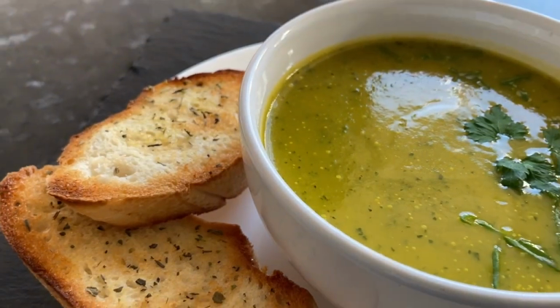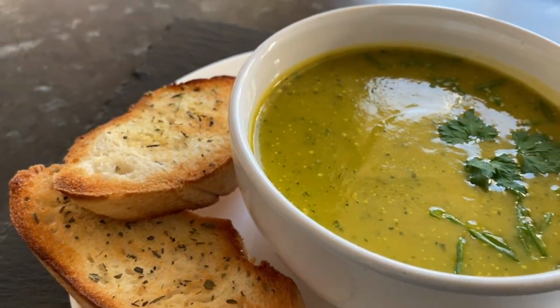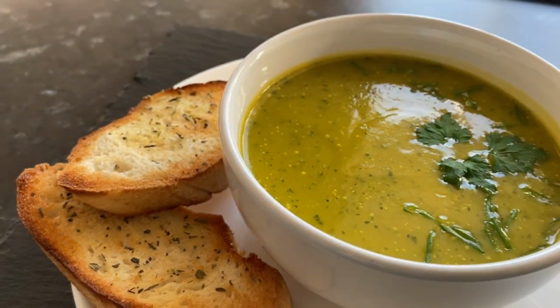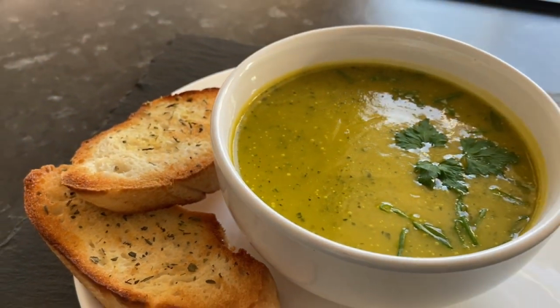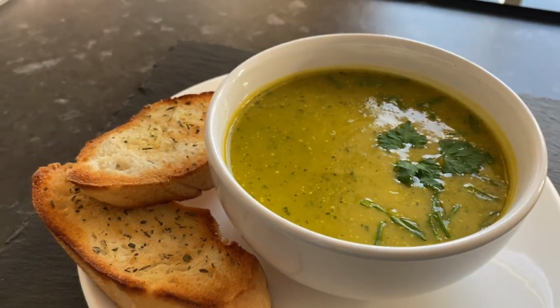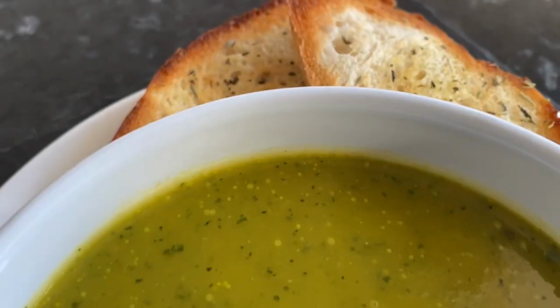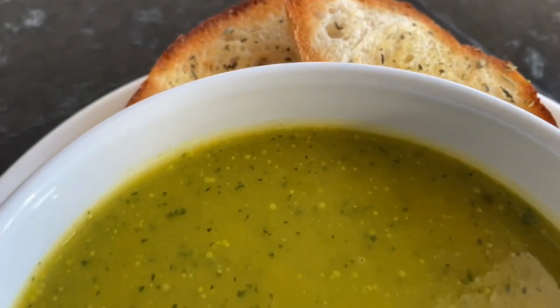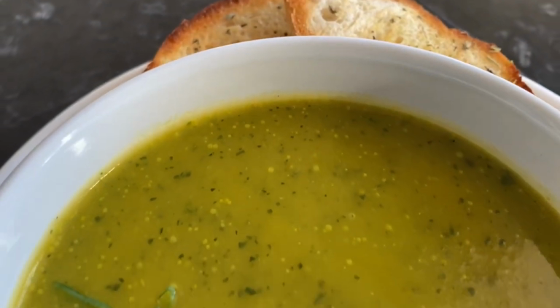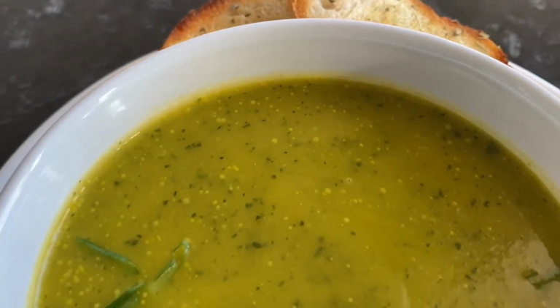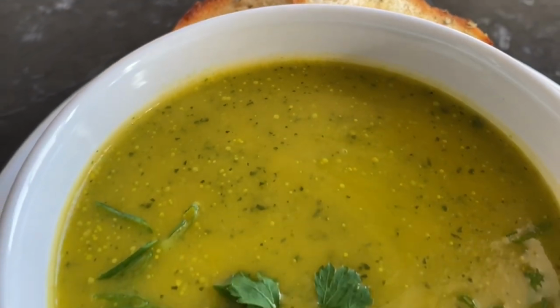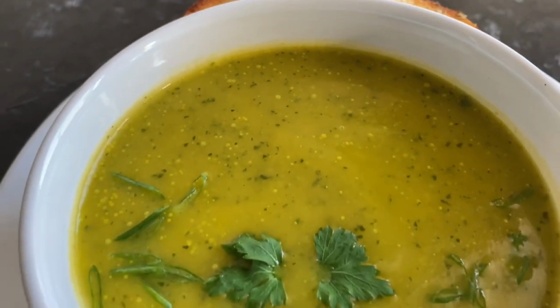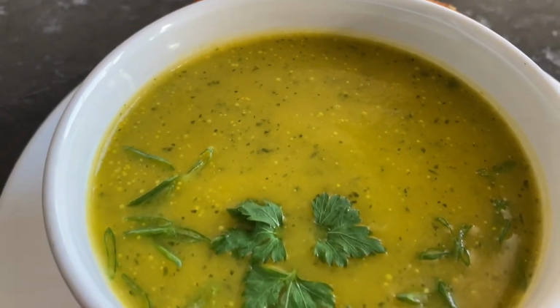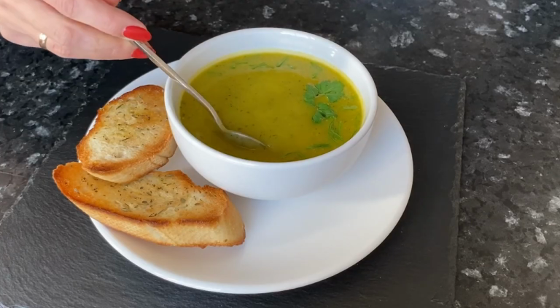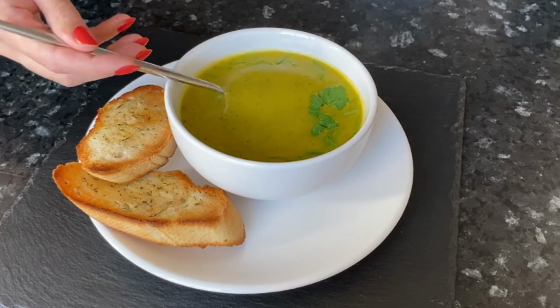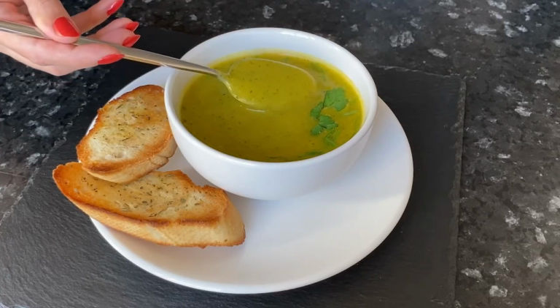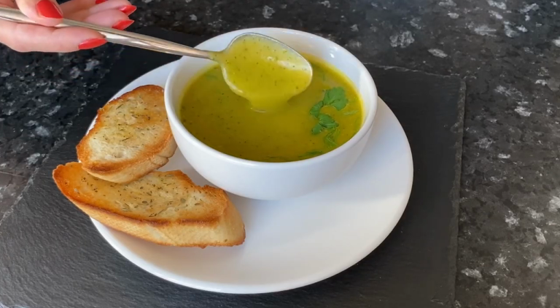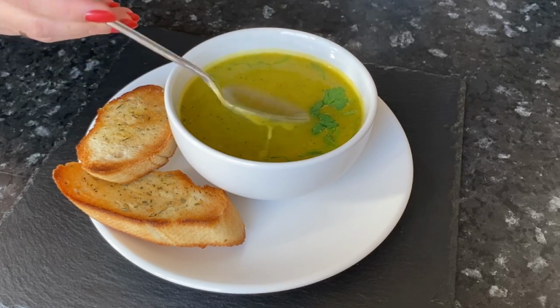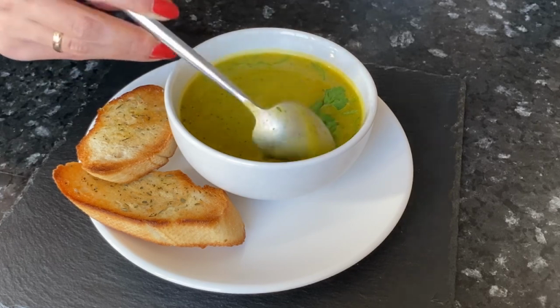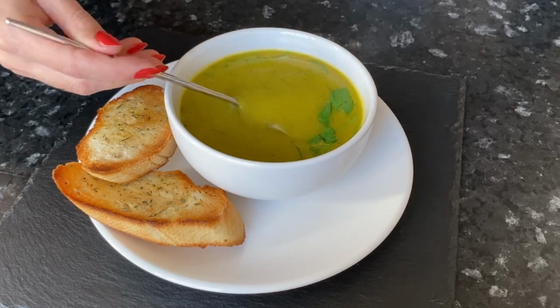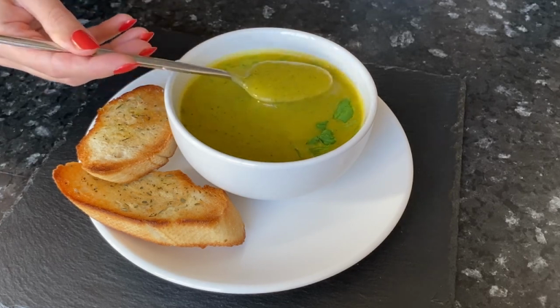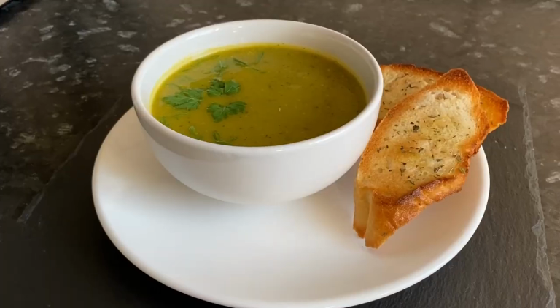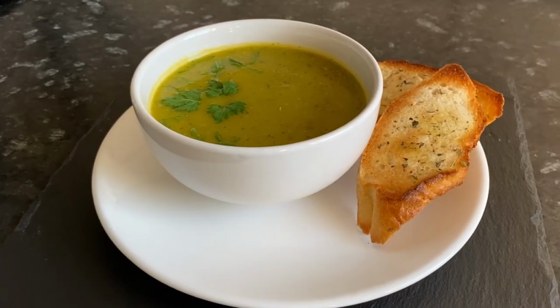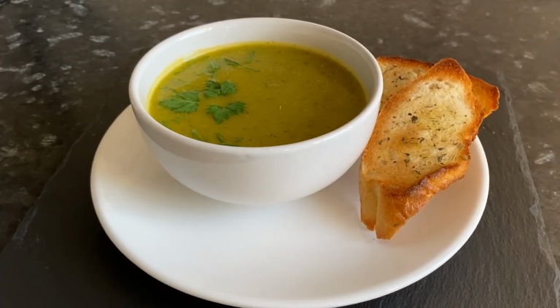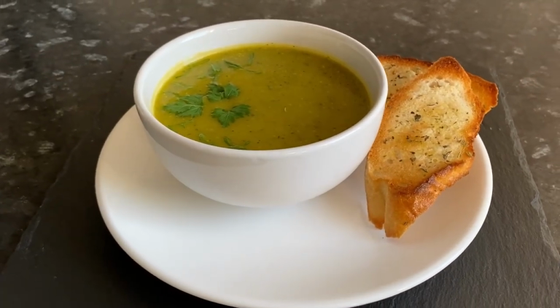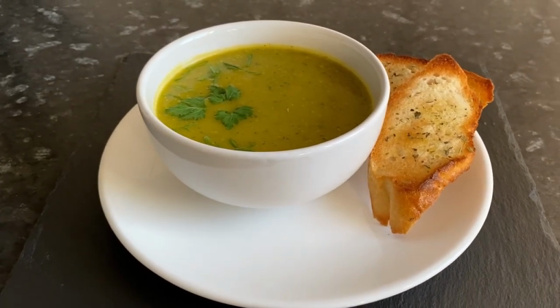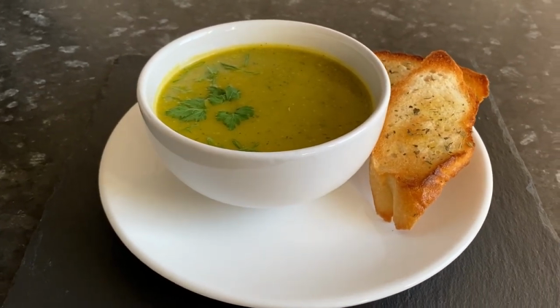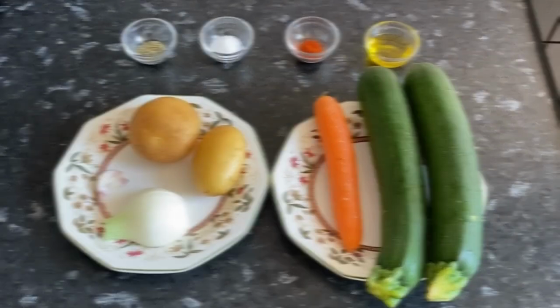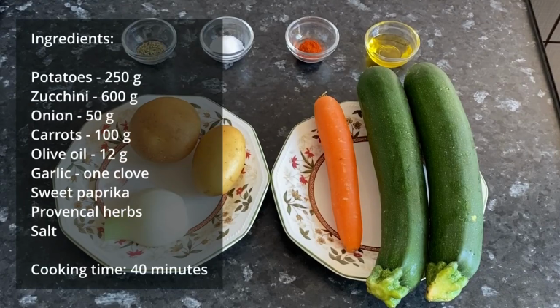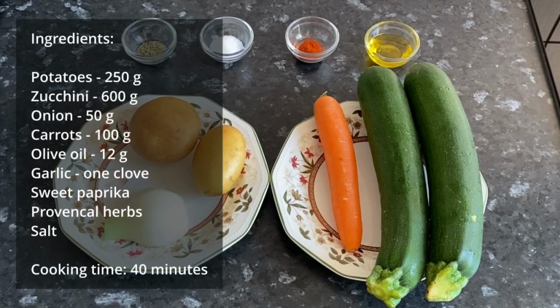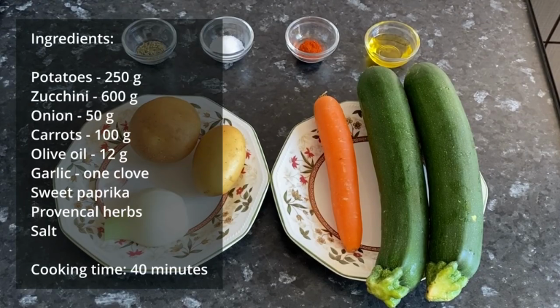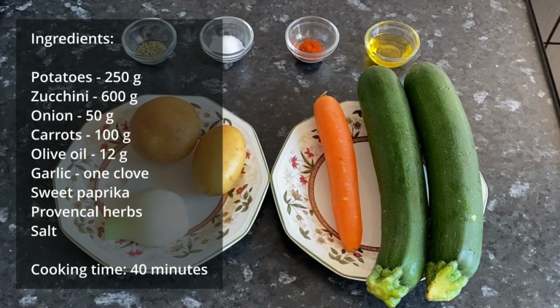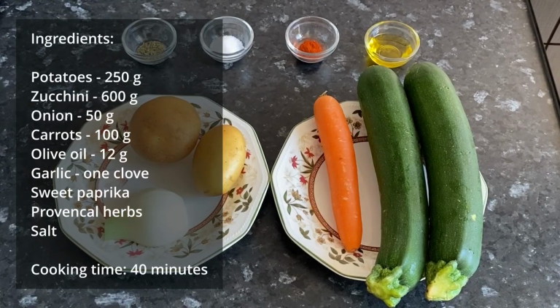Hi everyone! Welcome to my cooking channel. Today we will prepare cream soup with zucchini. This healthy zucchini soup is vegetarian, it is delicious and it has a light garlic flavor. The list of ingredients is in the description.